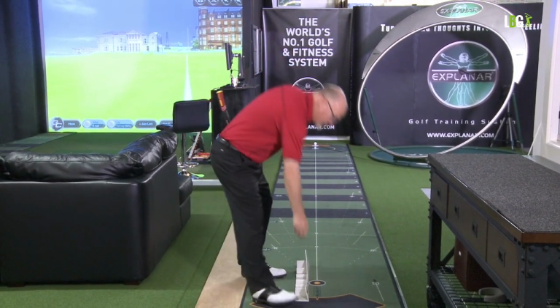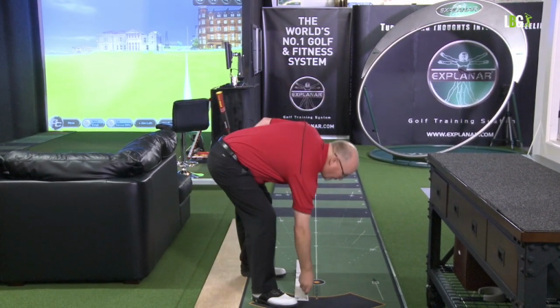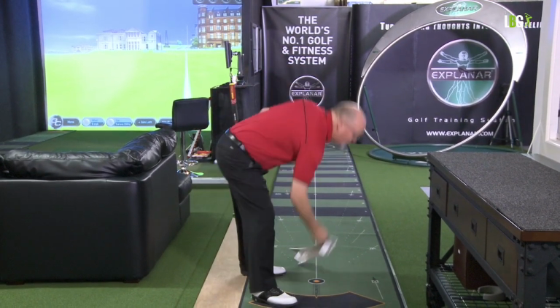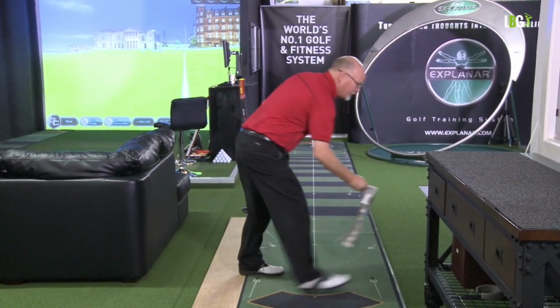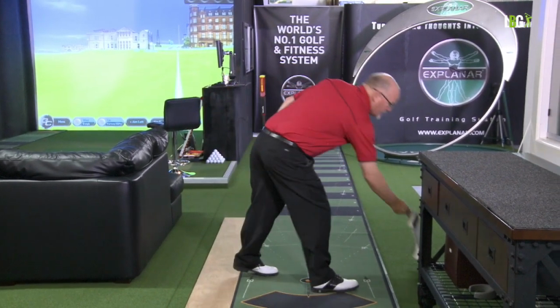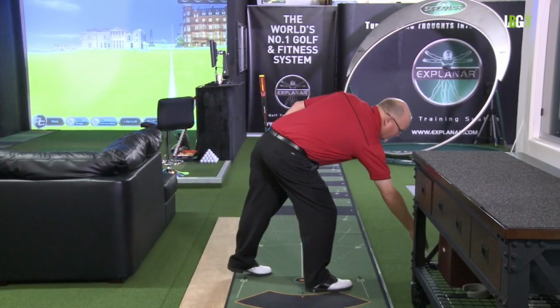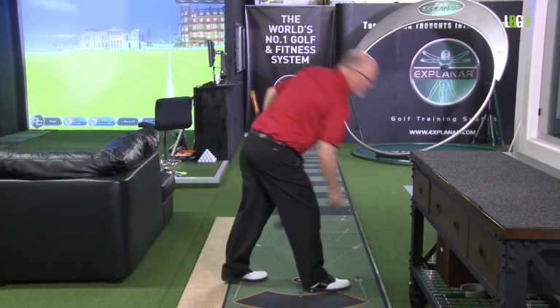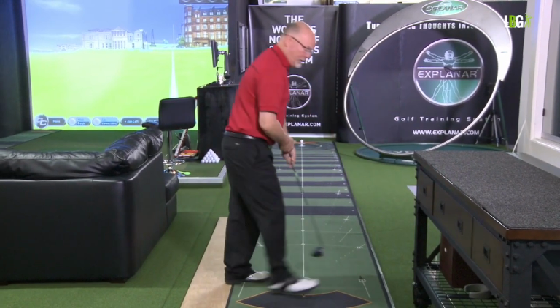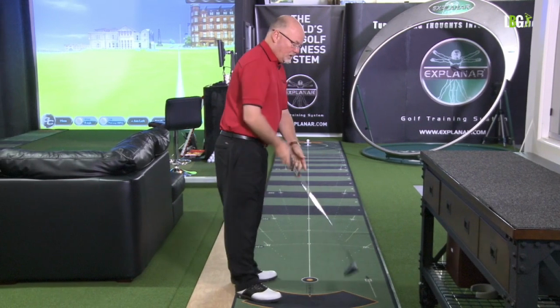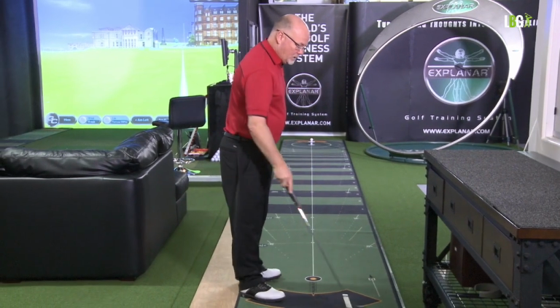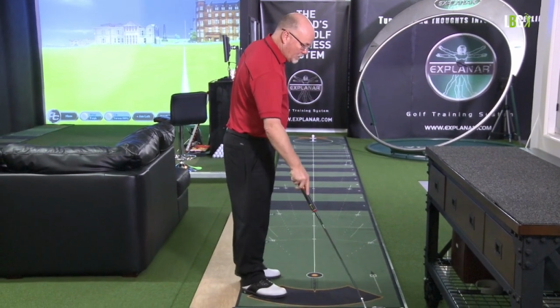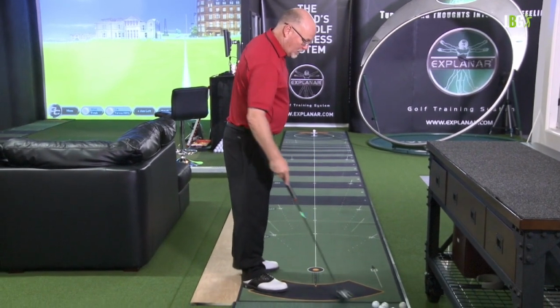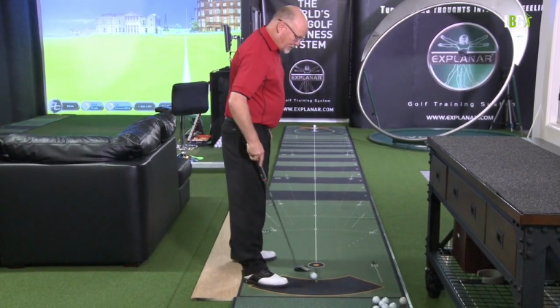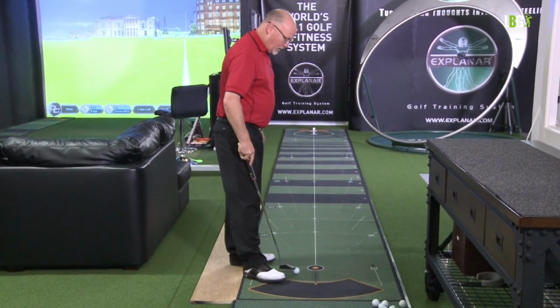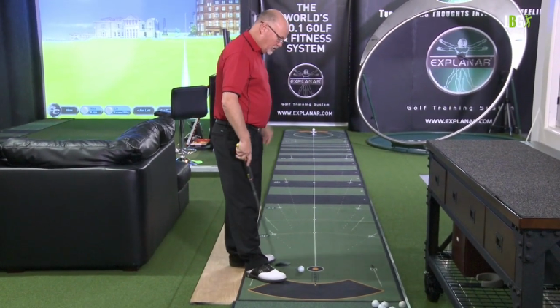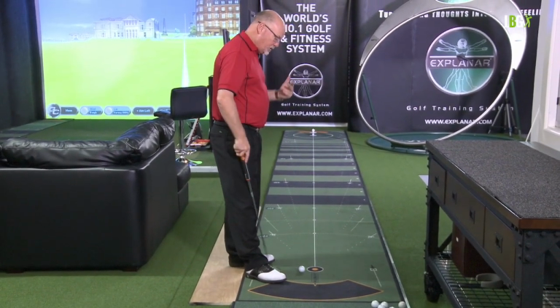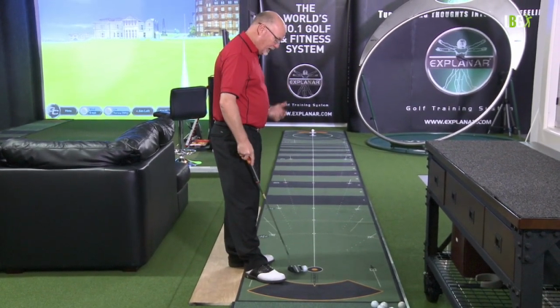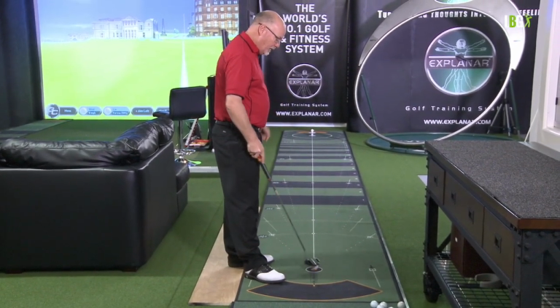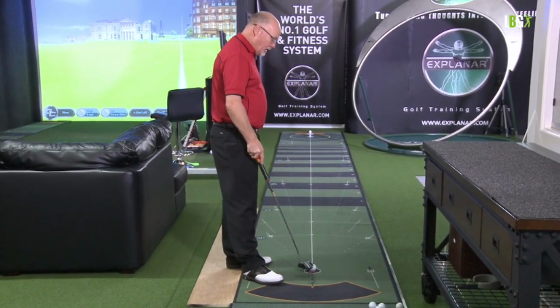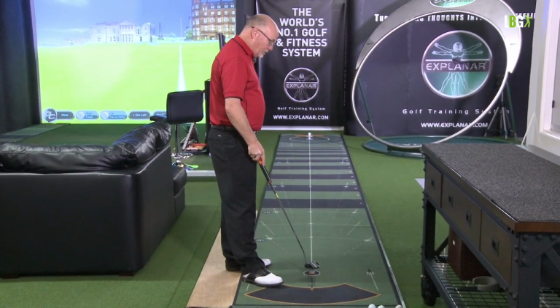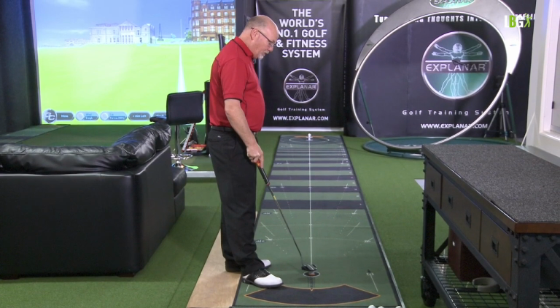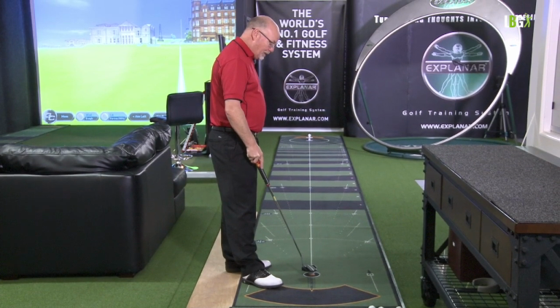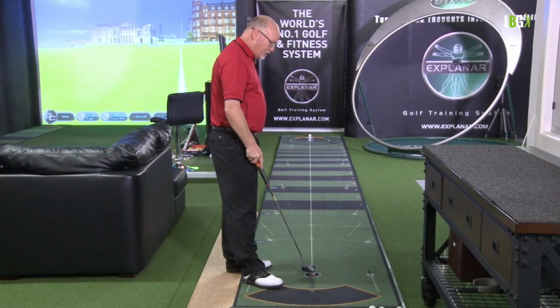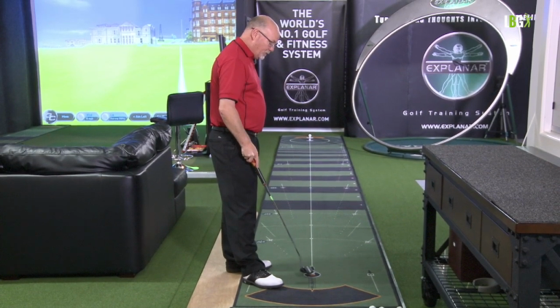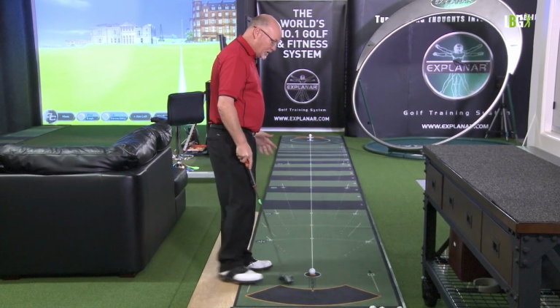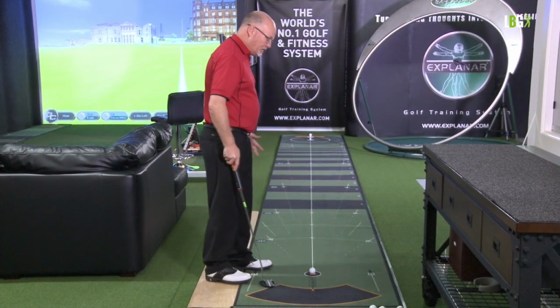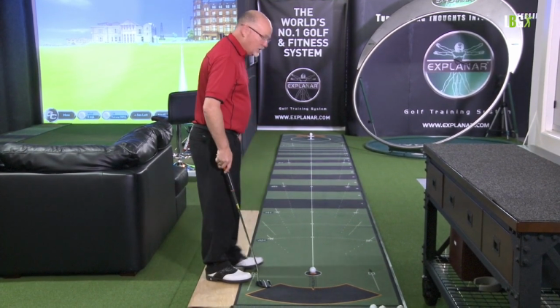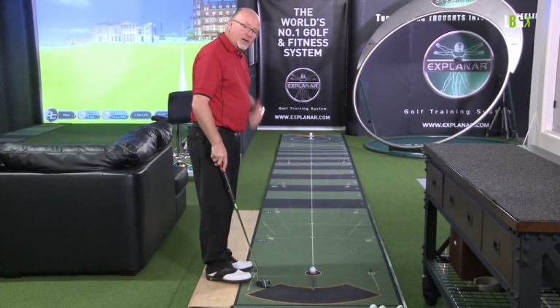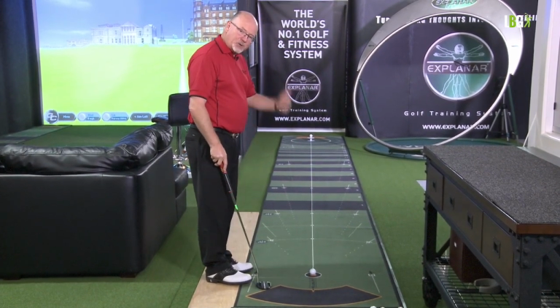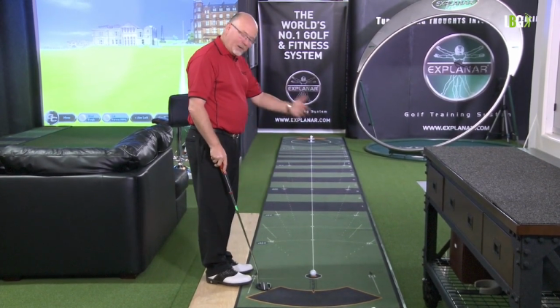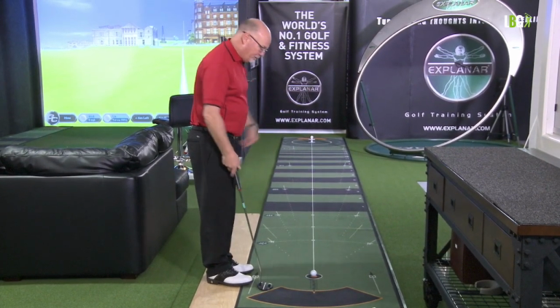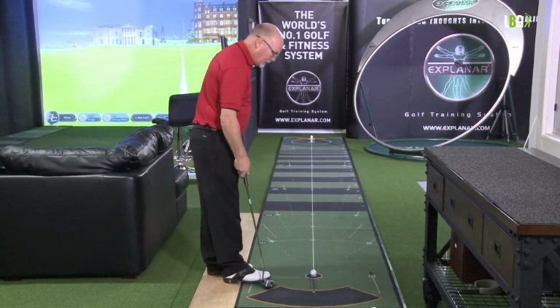I'll just take the True Plane out of the picture. Like the Explainer, you use the True Plane, but you don't think about it when you're actually hitting the putt. You let your muscles remember what it felt like.